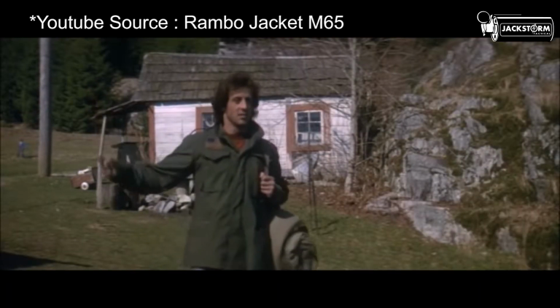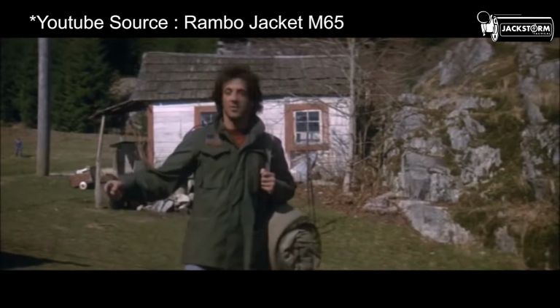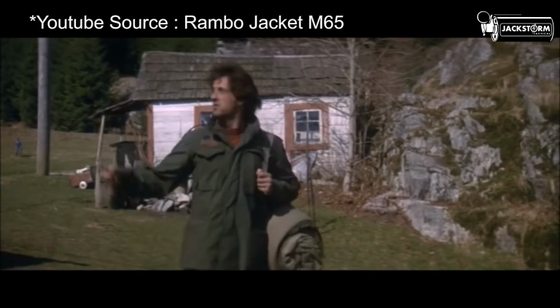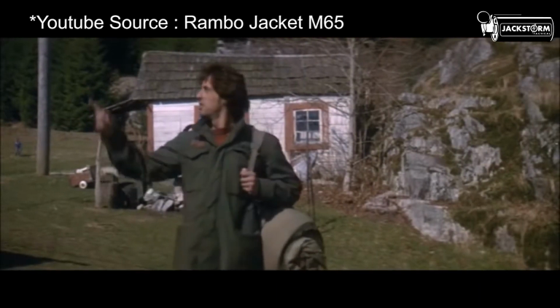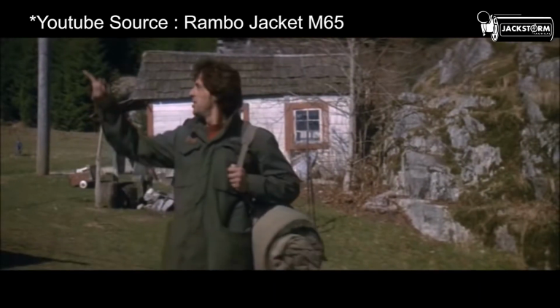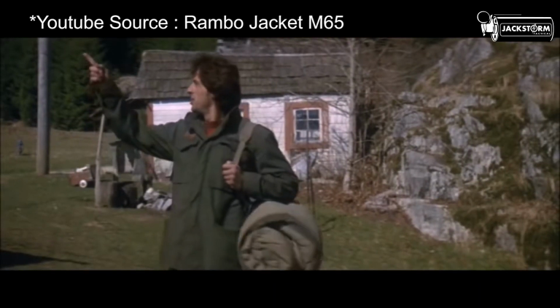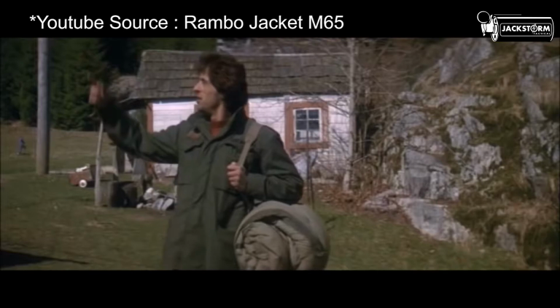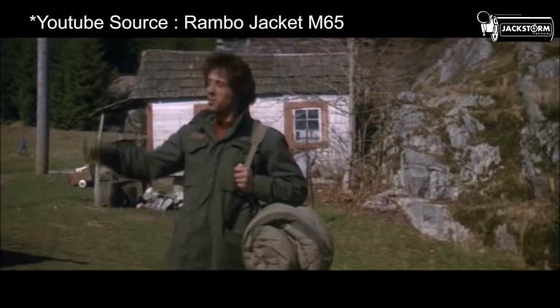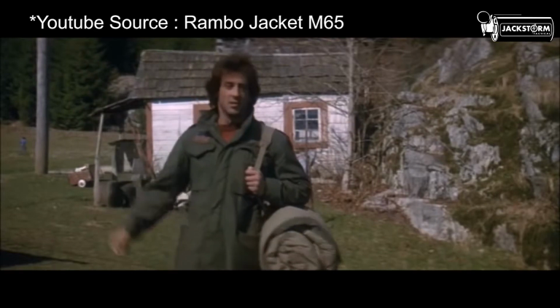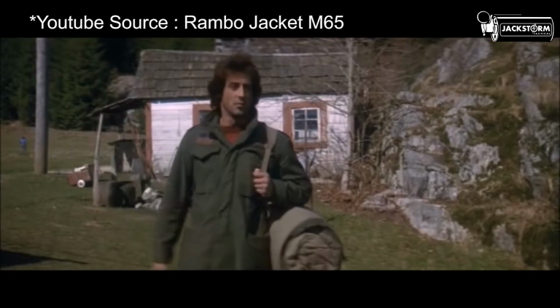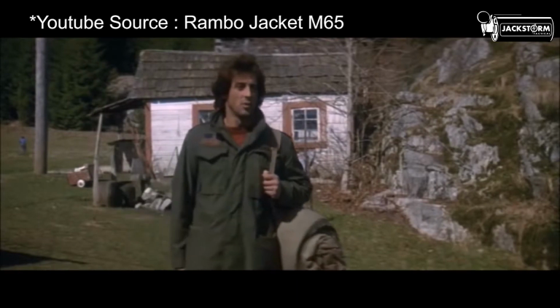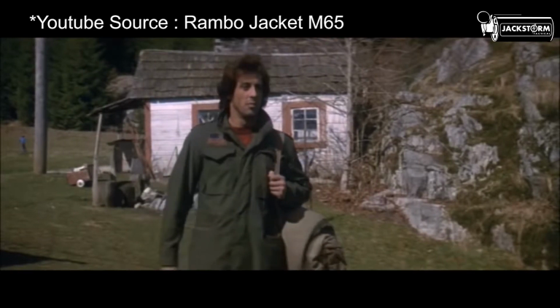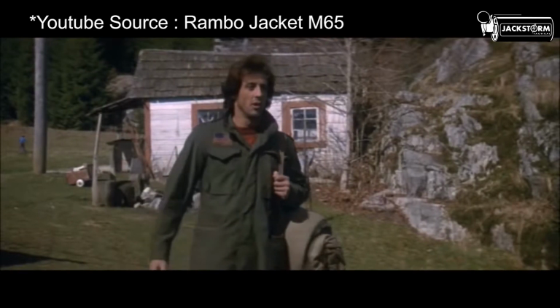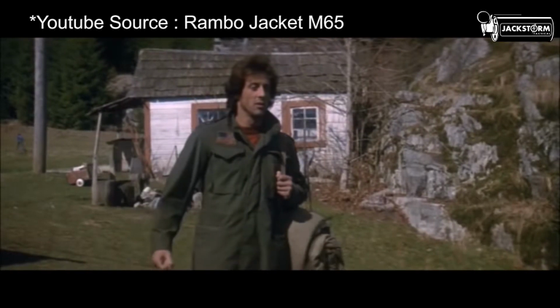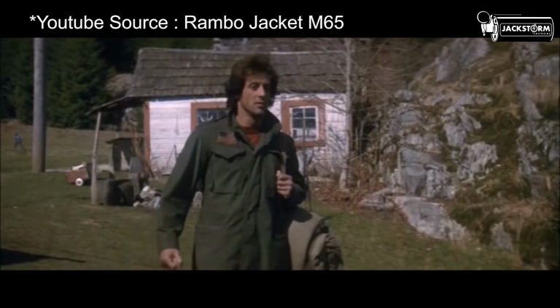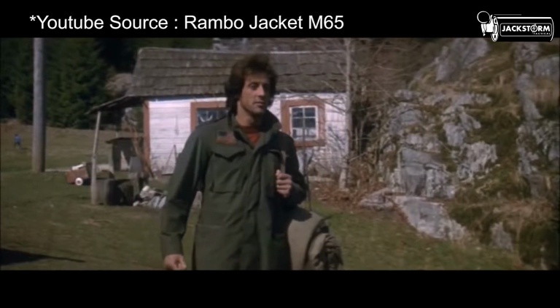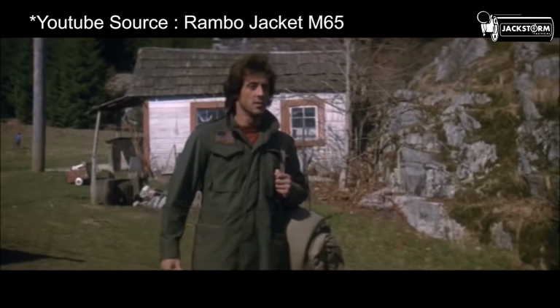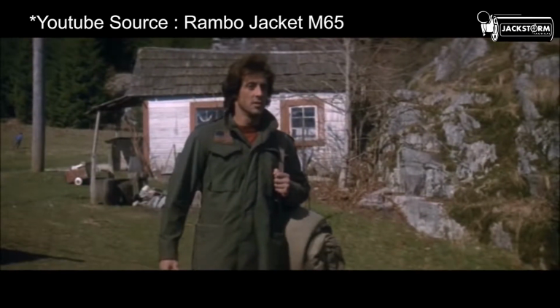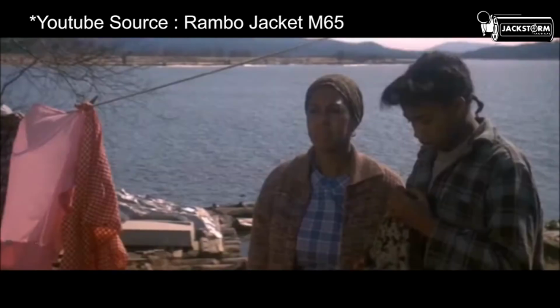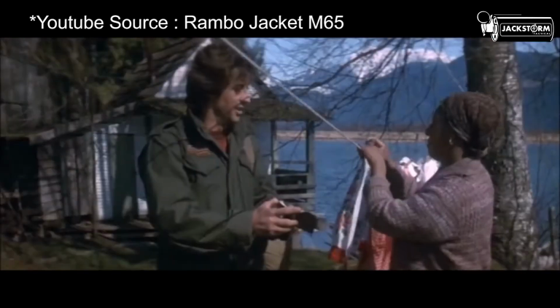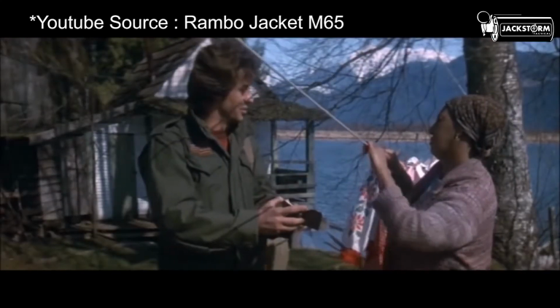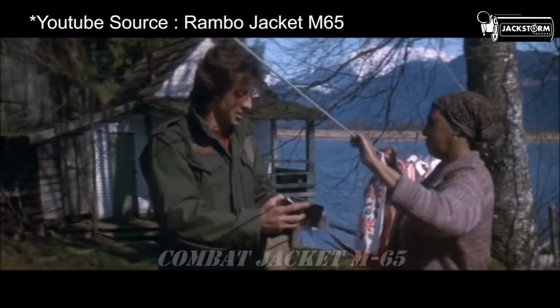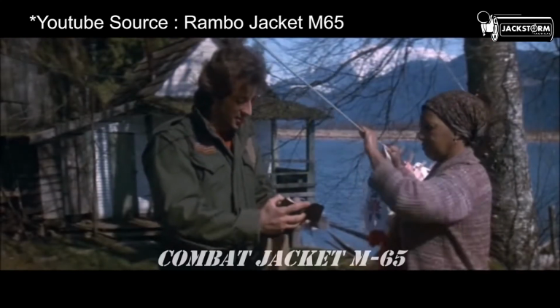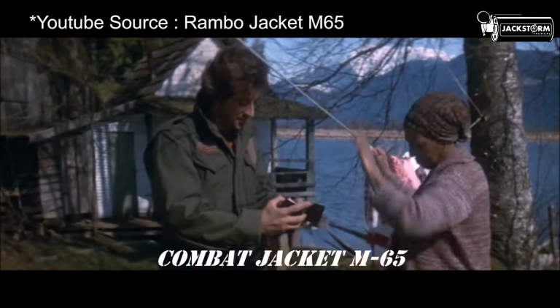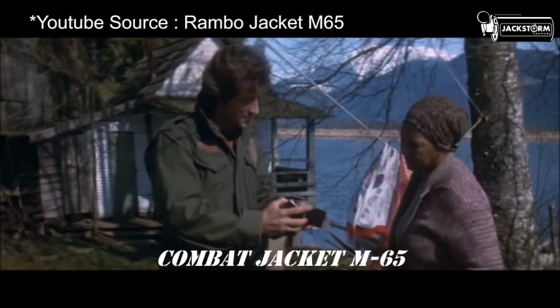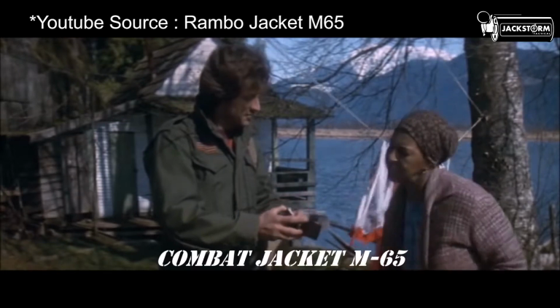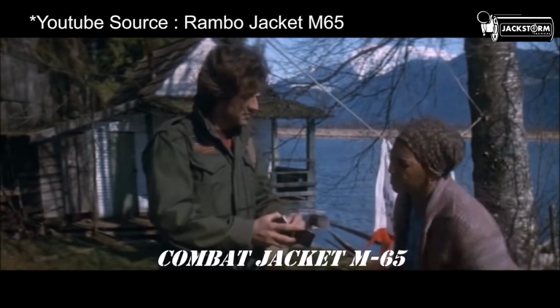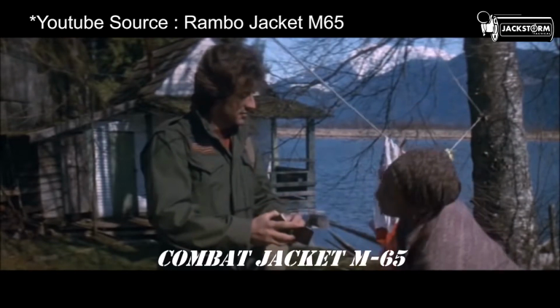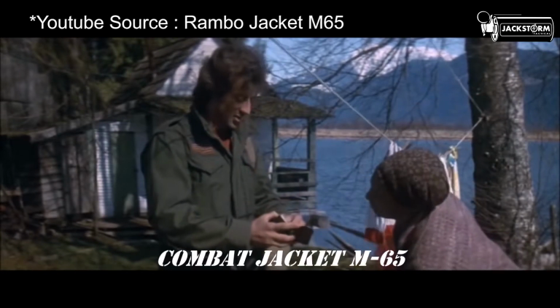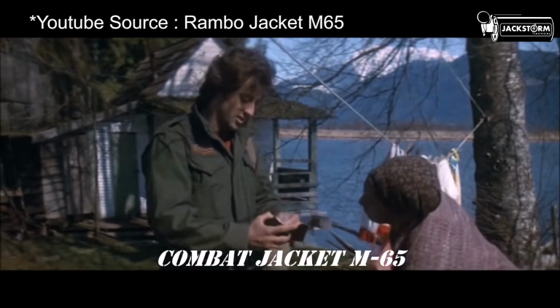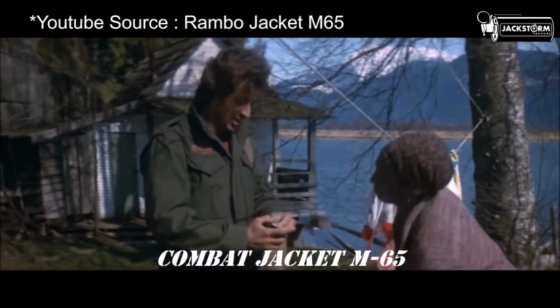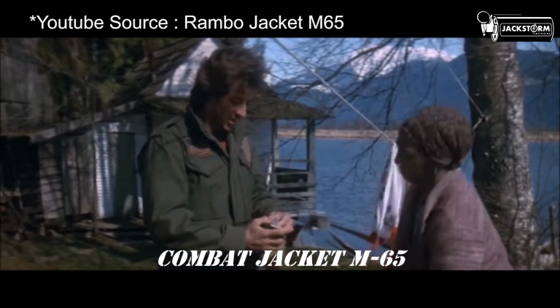This is a jacket inspired by the M65 jacket, which was originally made for use by the U.S. military during the Vietnam conflict.